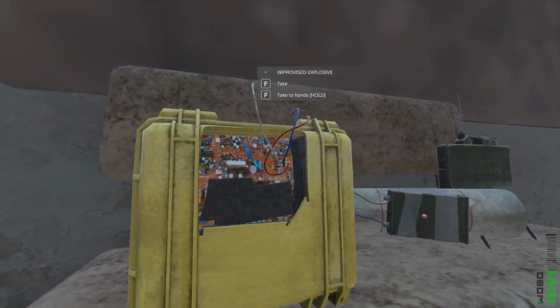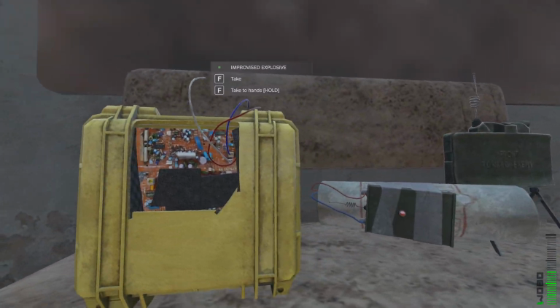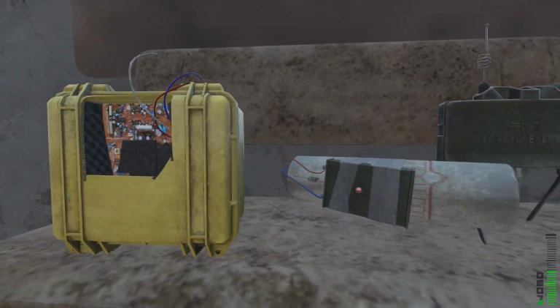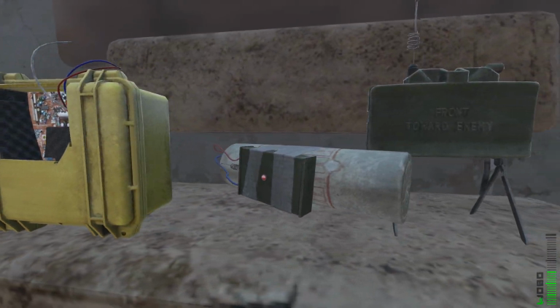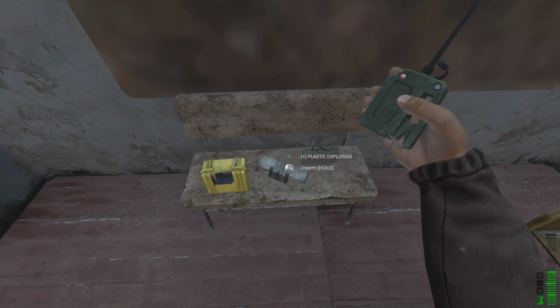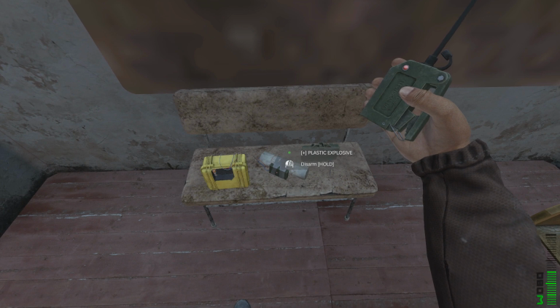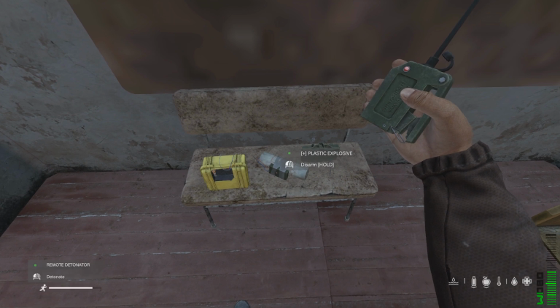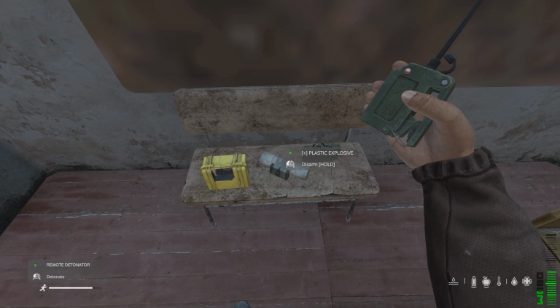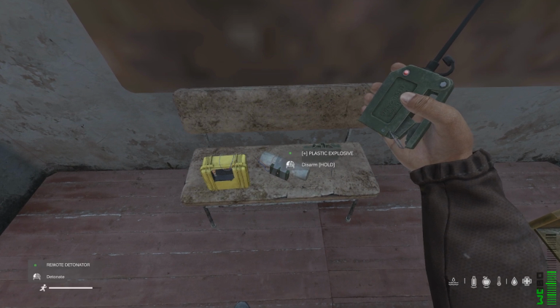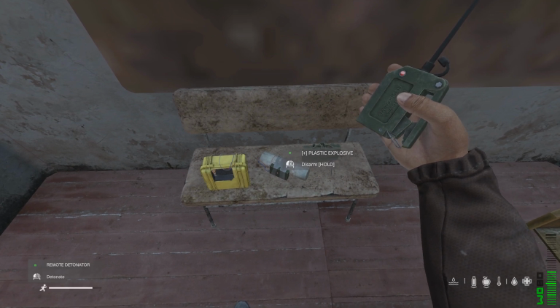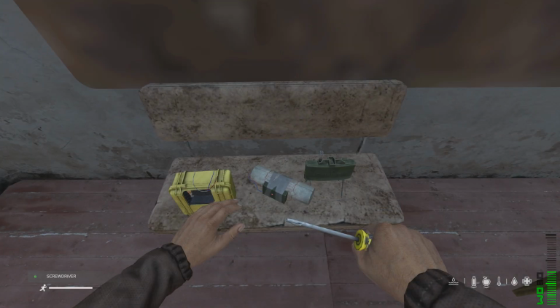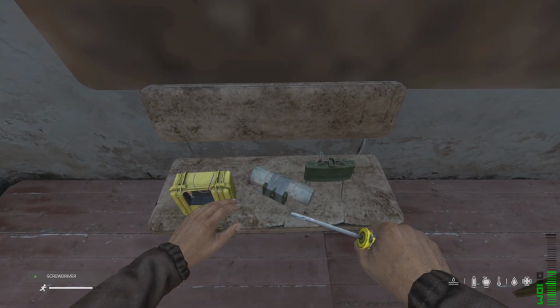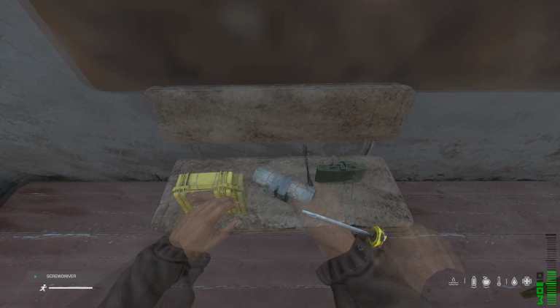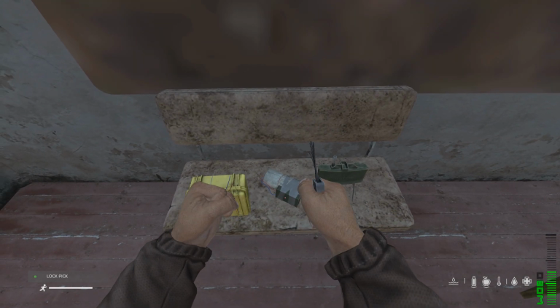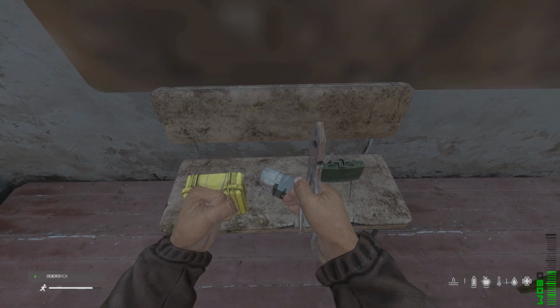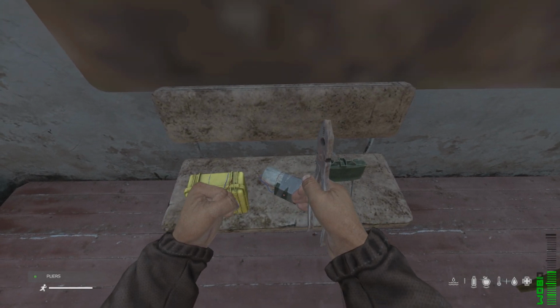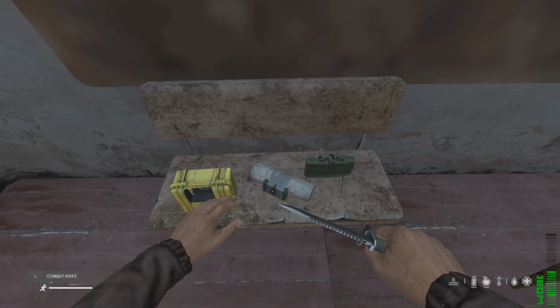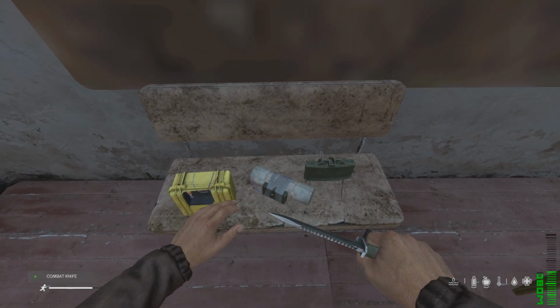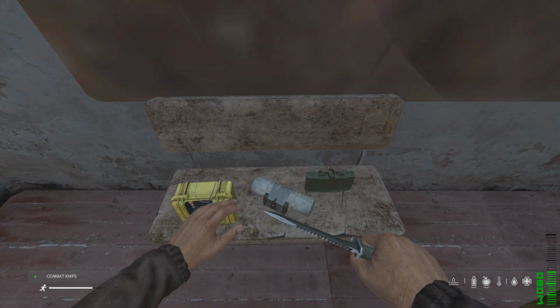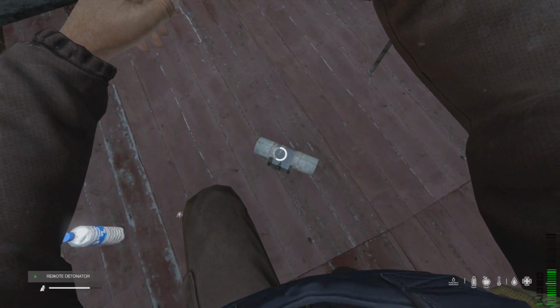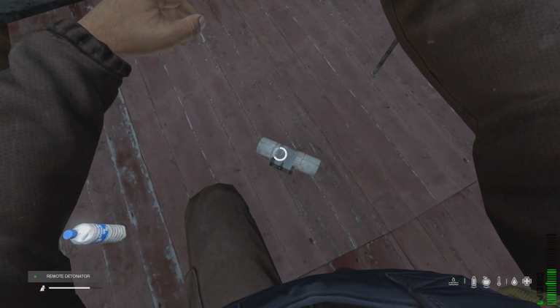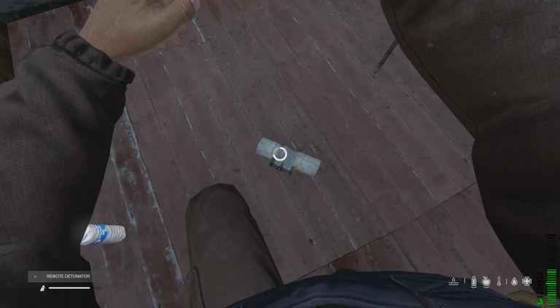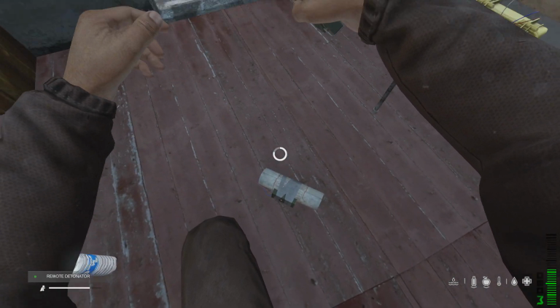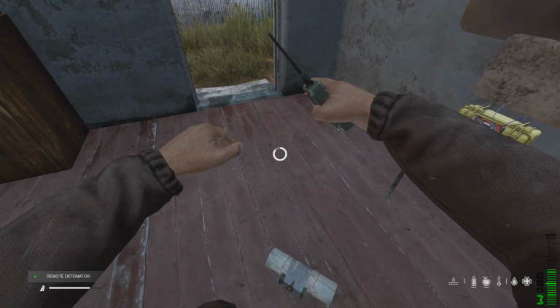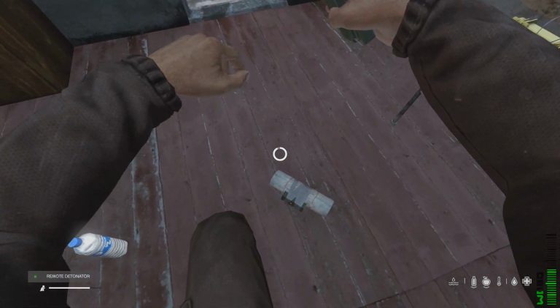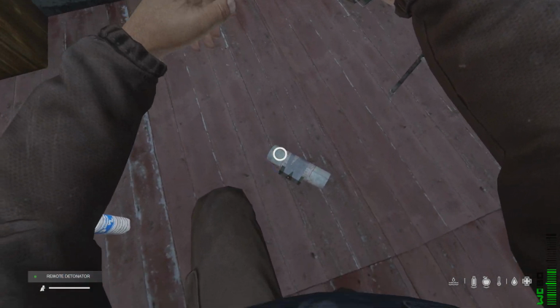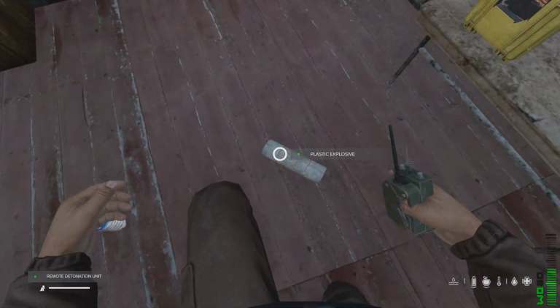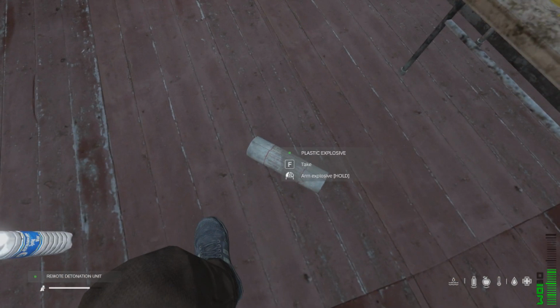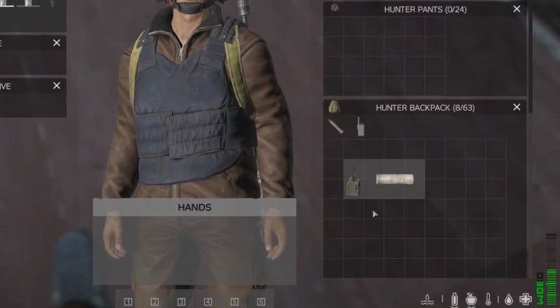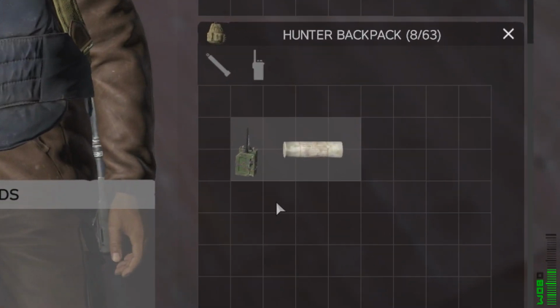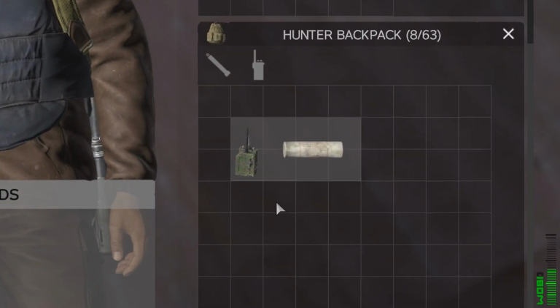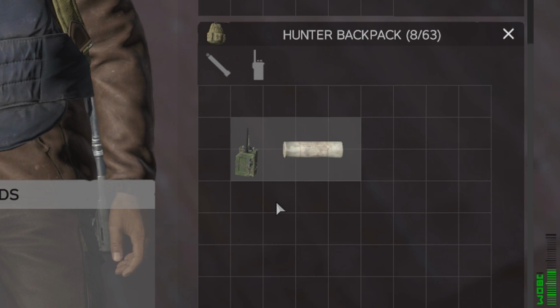You can now disarm the three new explosives that require arming with the detonator, using the detonator, screwdriver, lockpick, pliers, or a non-crafted knife. However, disarming with the detonator allows you to not ruin any components and reuse the explosive.